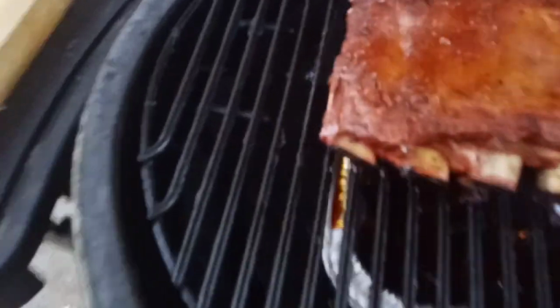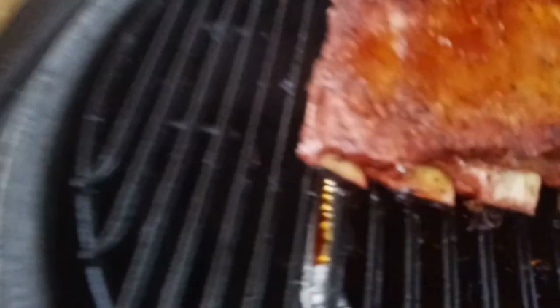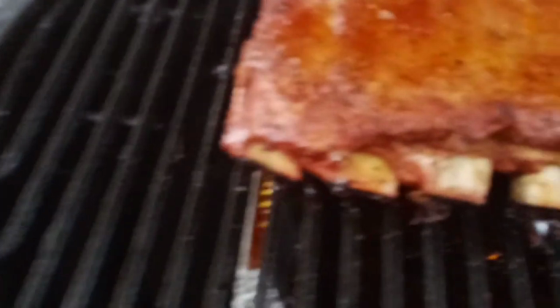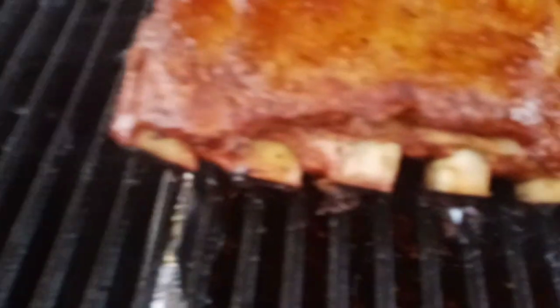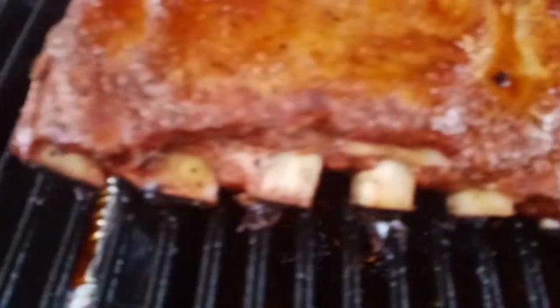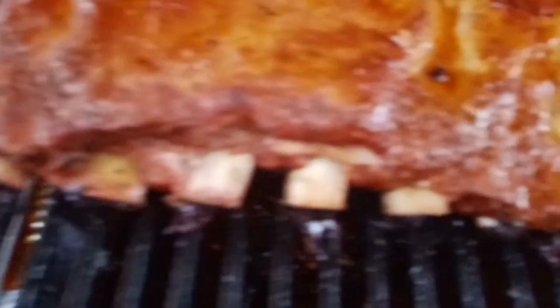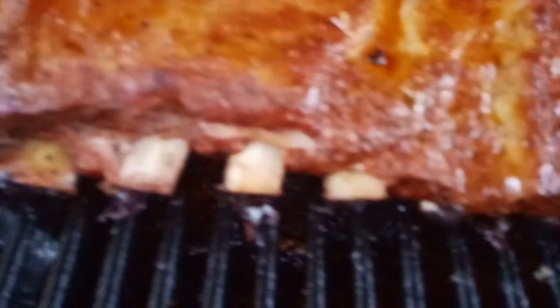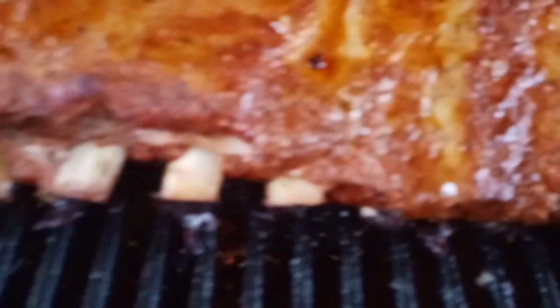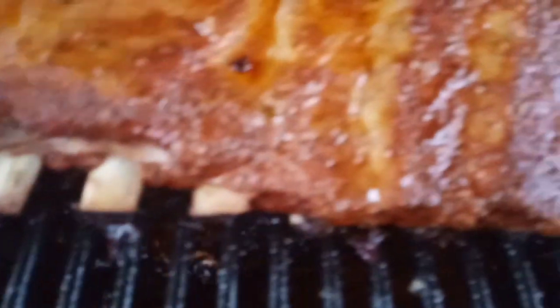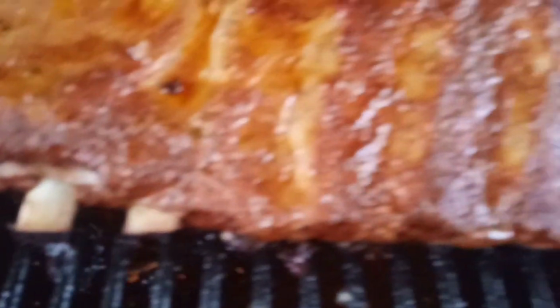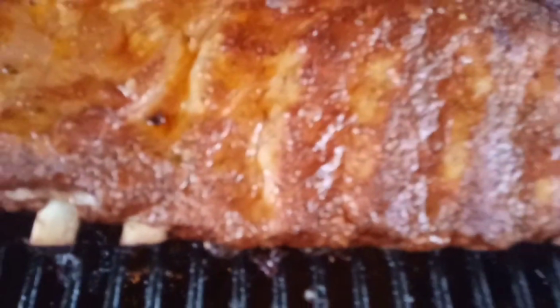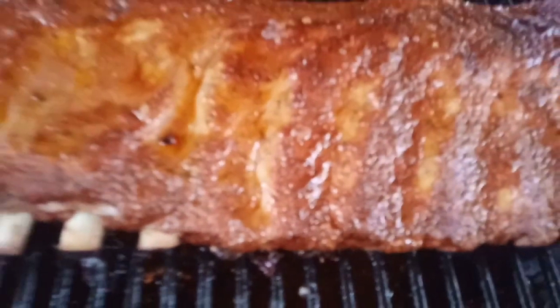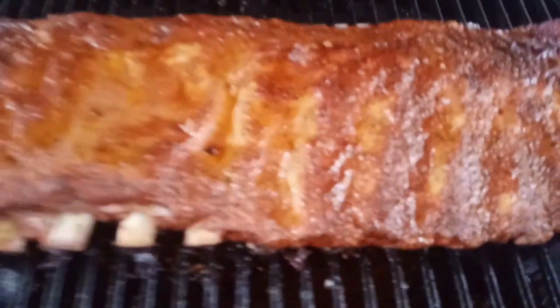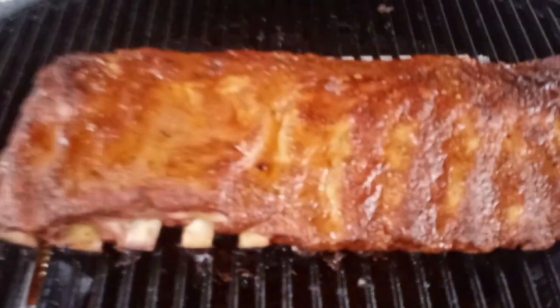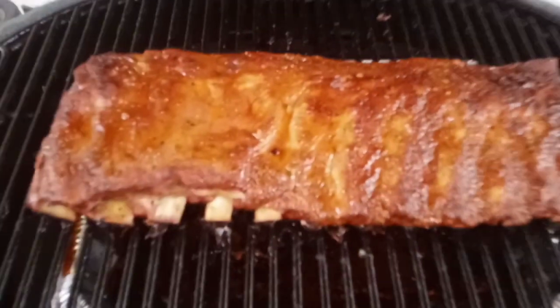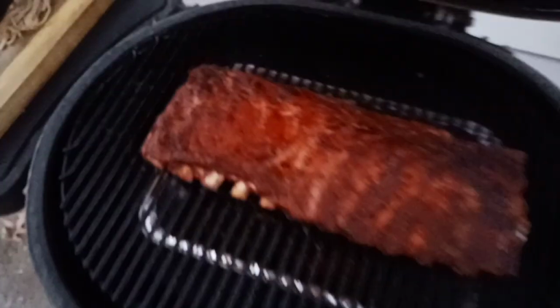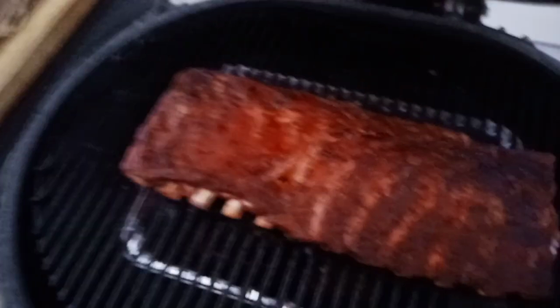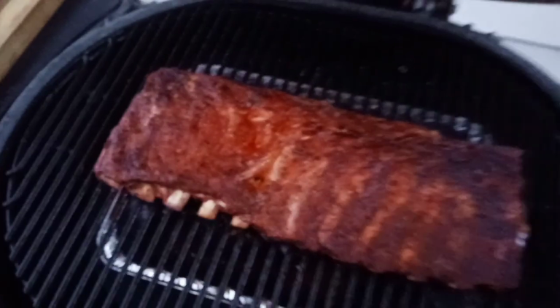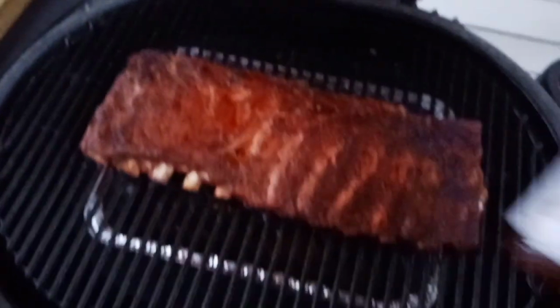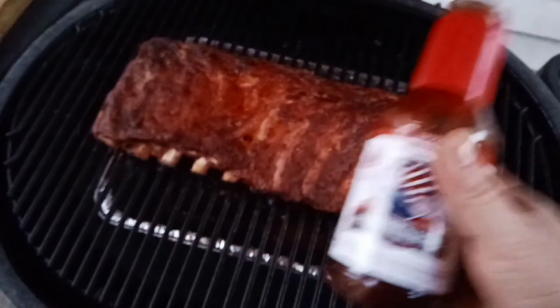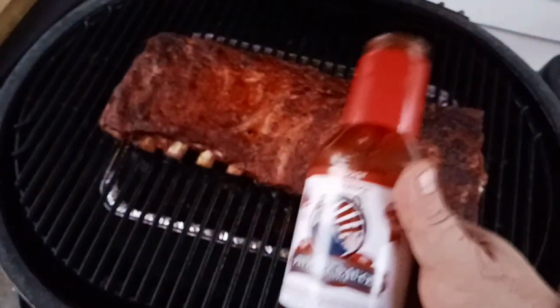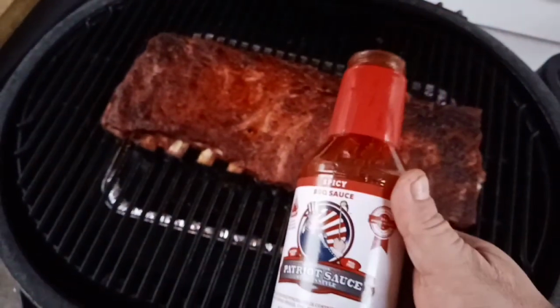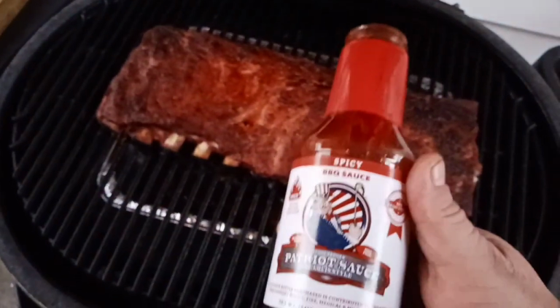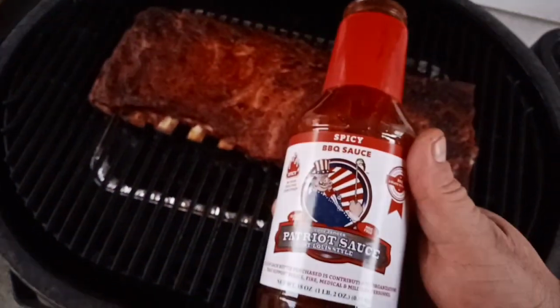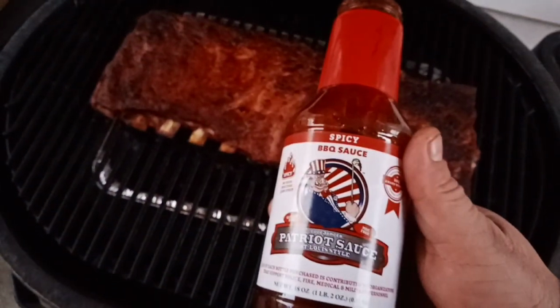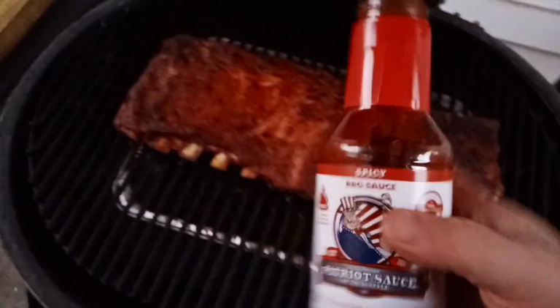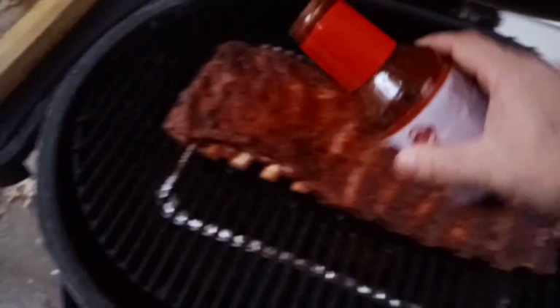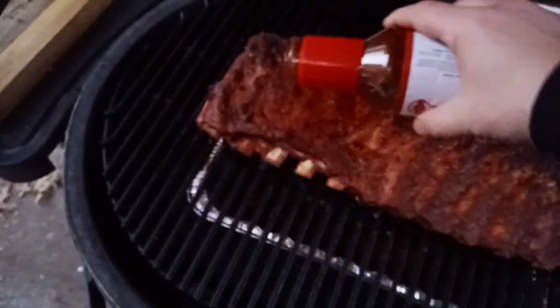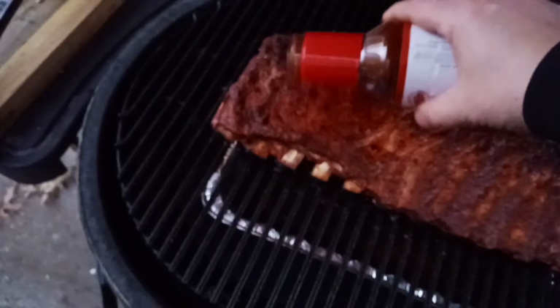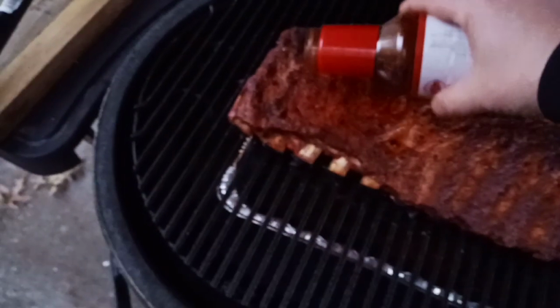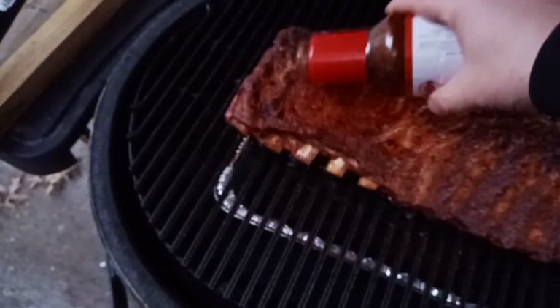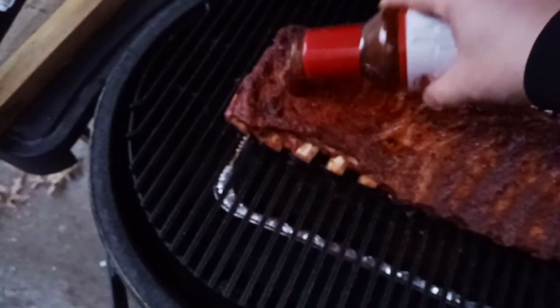A little sneak peek — there's that bone pull I was talking about. You definitely want to look for that. It has been about 30 minutes, so we're going to go ahead and sauce these up with Code 3 Spices Spicy Patriot Sauce.